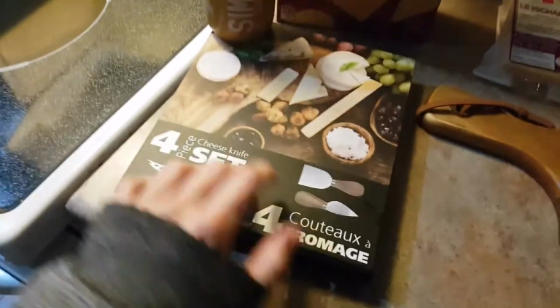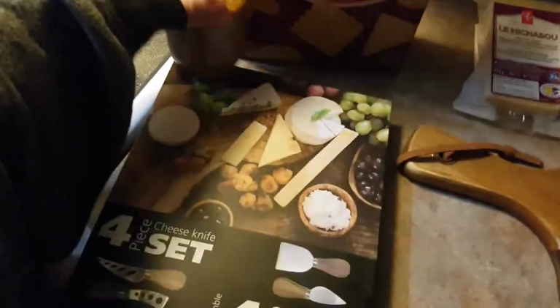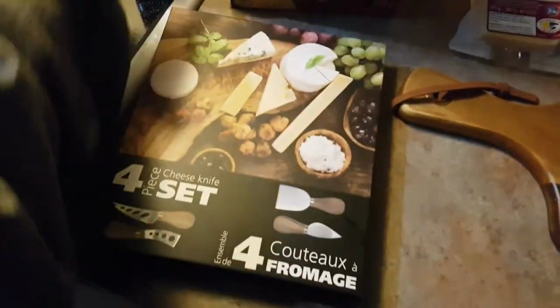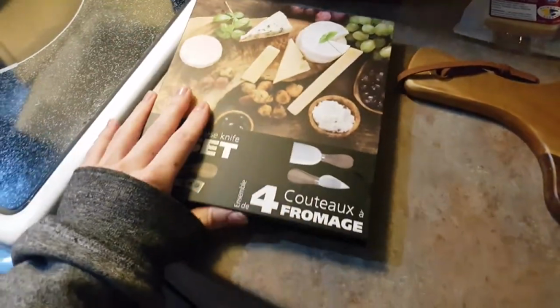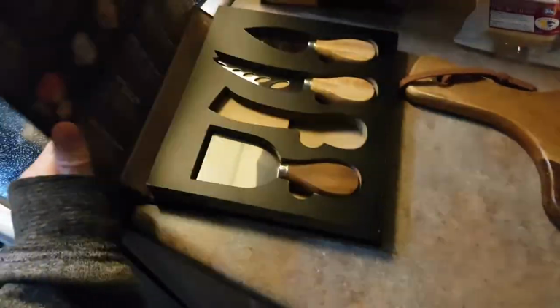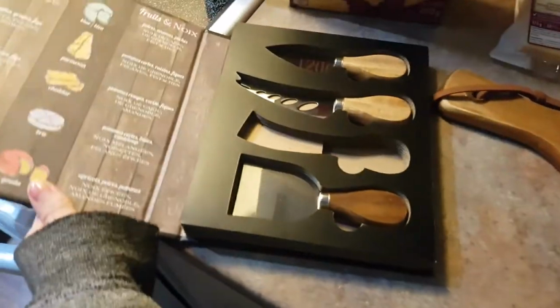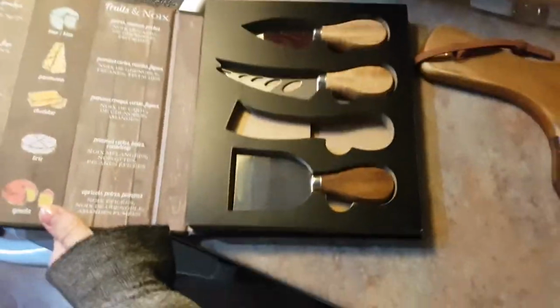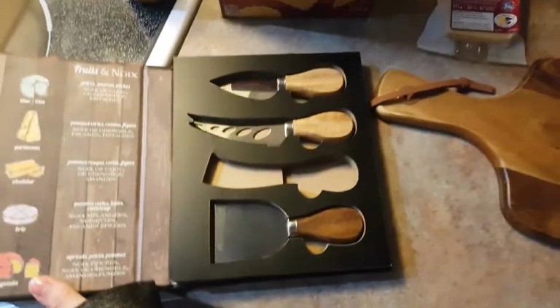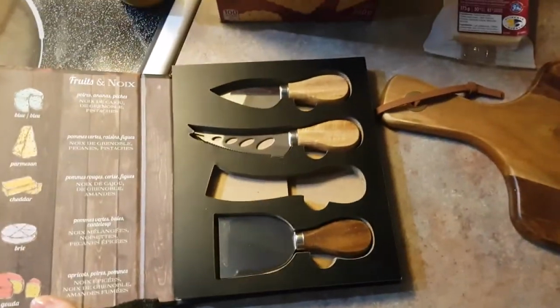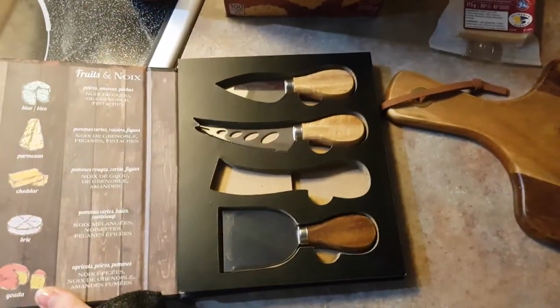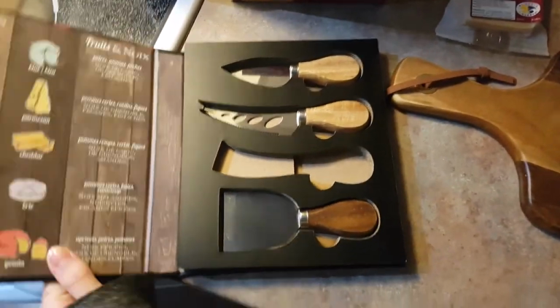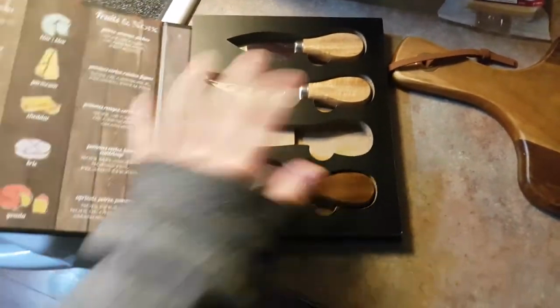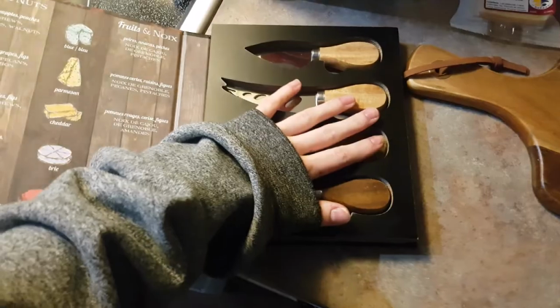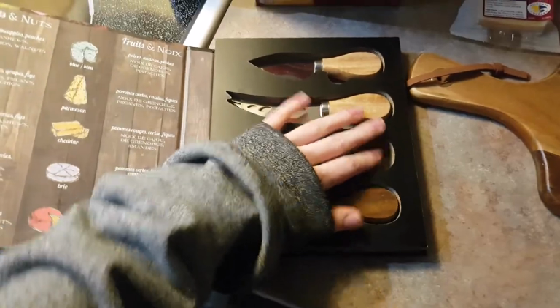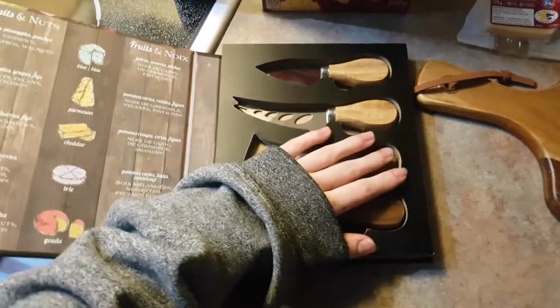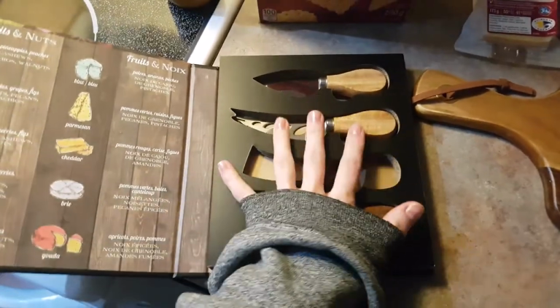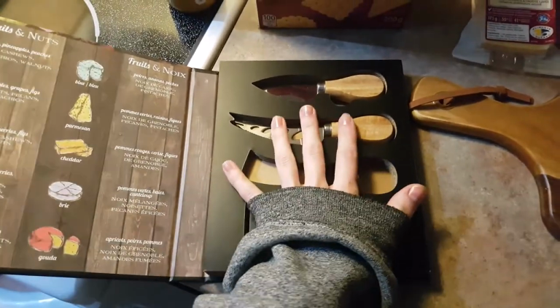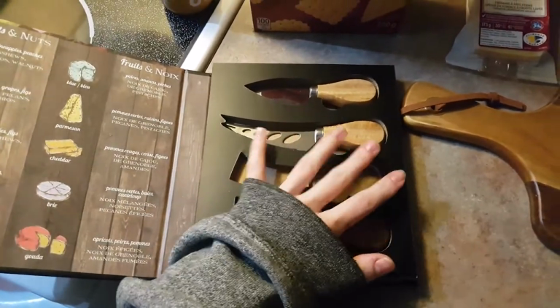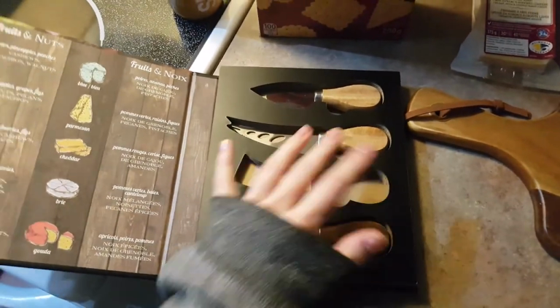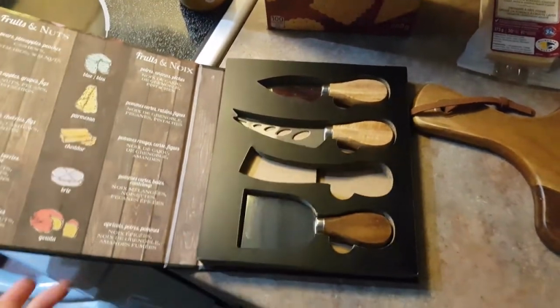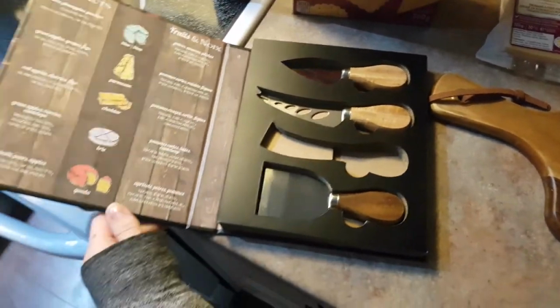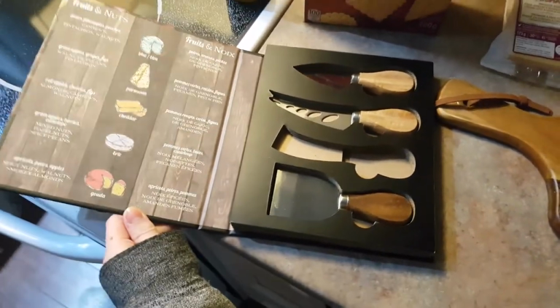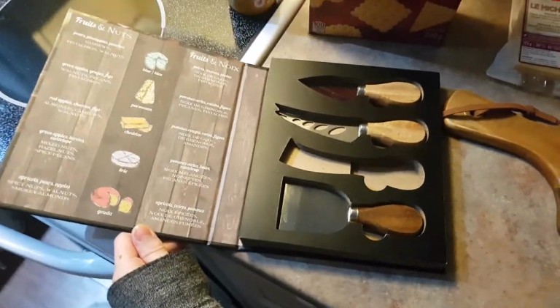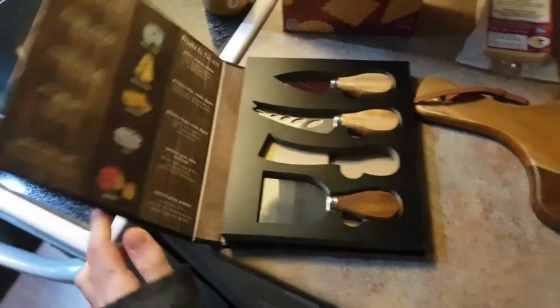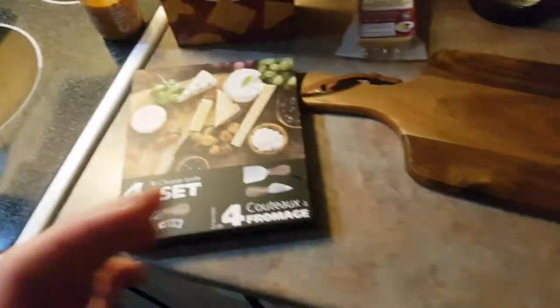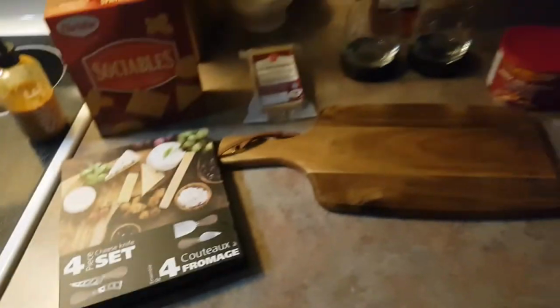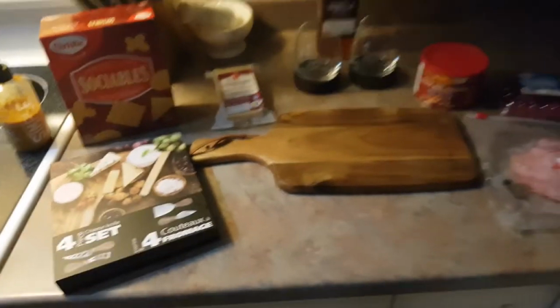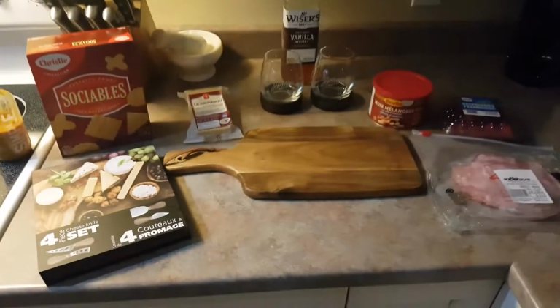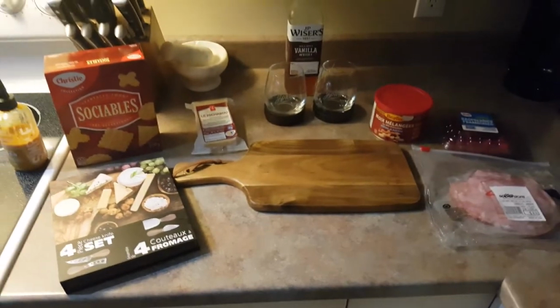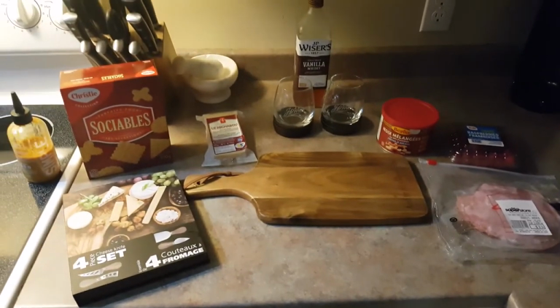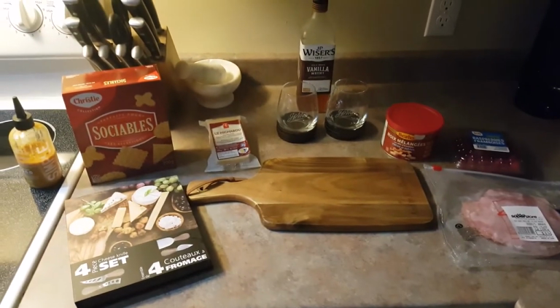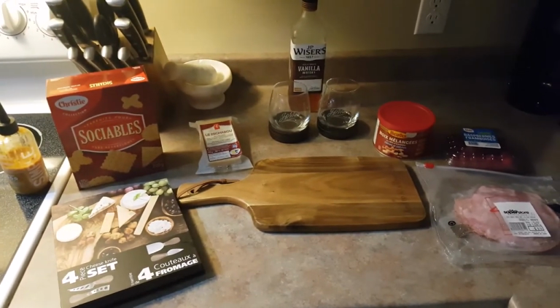Oh, I also have fancy knives — look at these, aren't they cute? Oh, I love them. Just pretend like that one's there — I definitely, this isn't my second one this week. Don't worry about it. So yeah, I'm just gonna throw this all together and then give you guys a quick look at how it turned out.